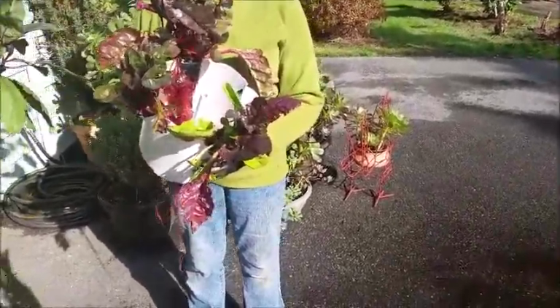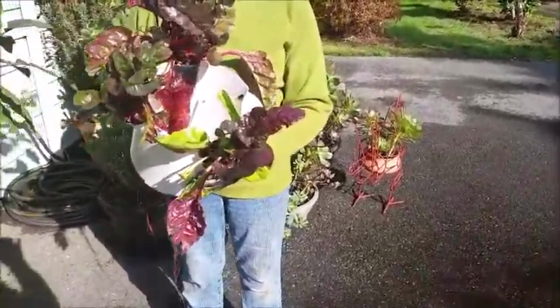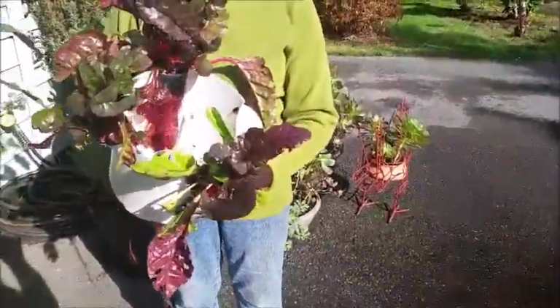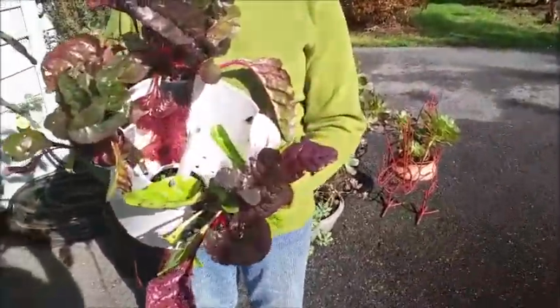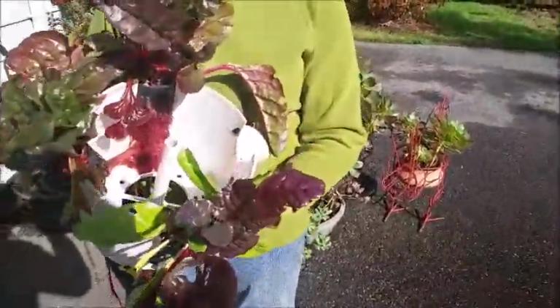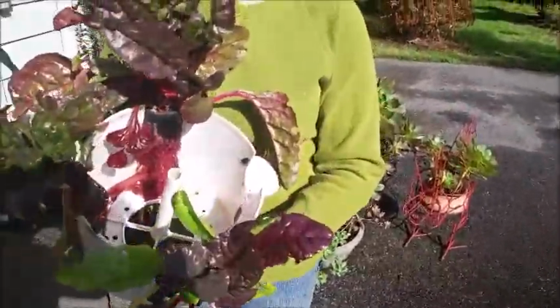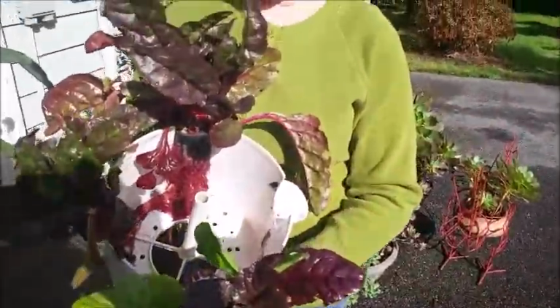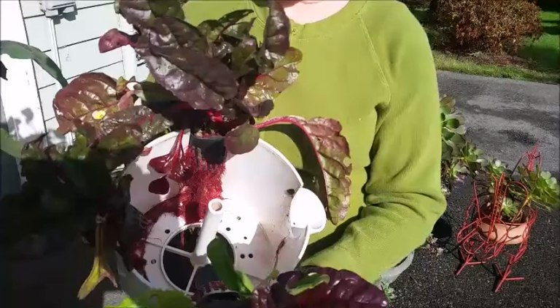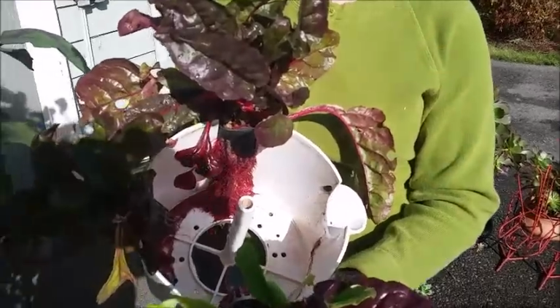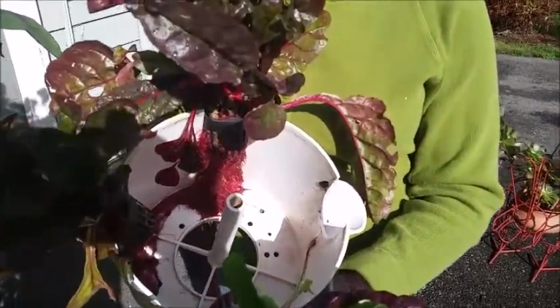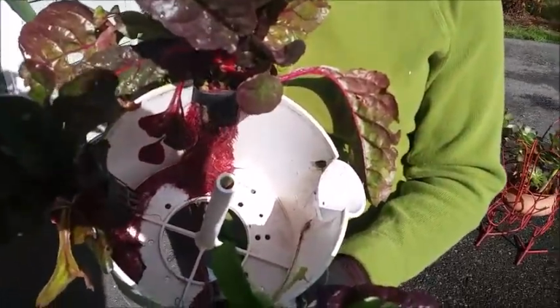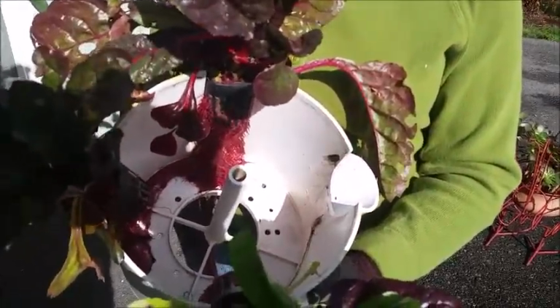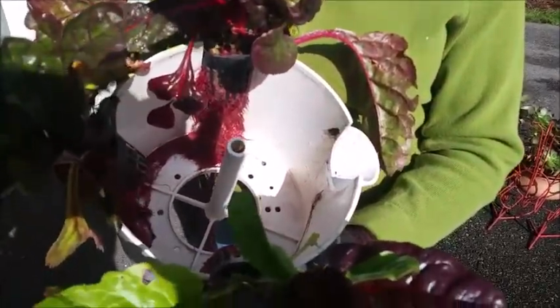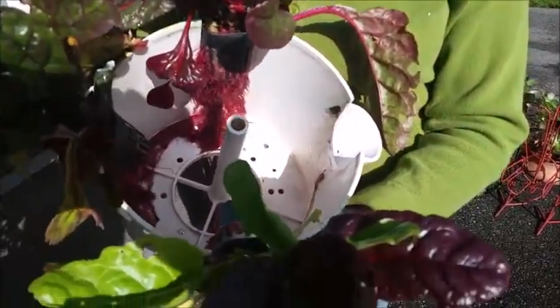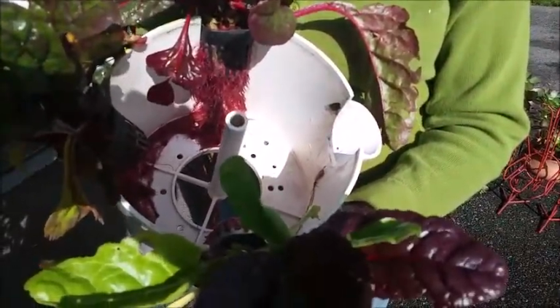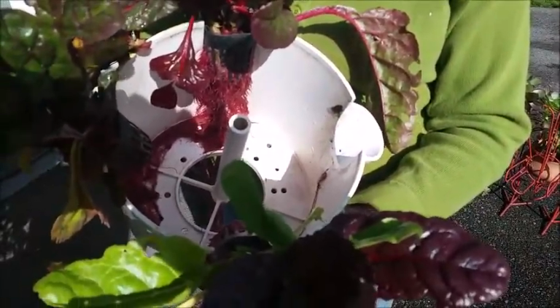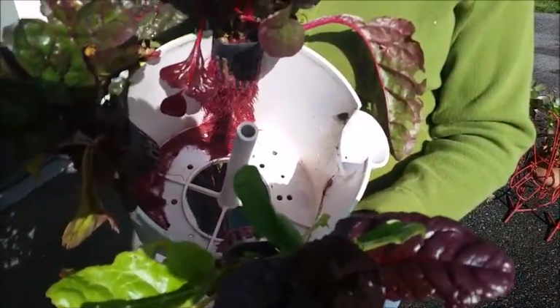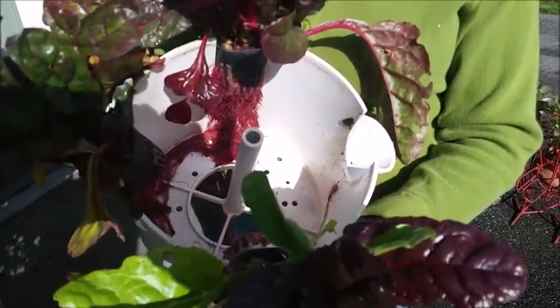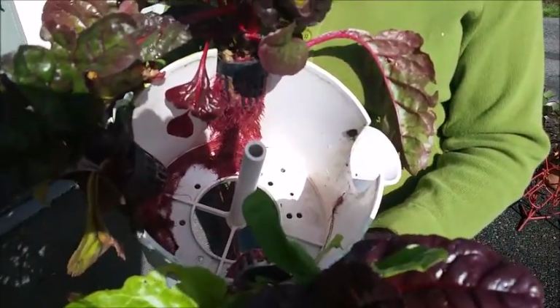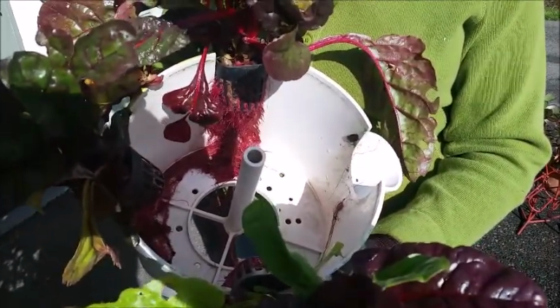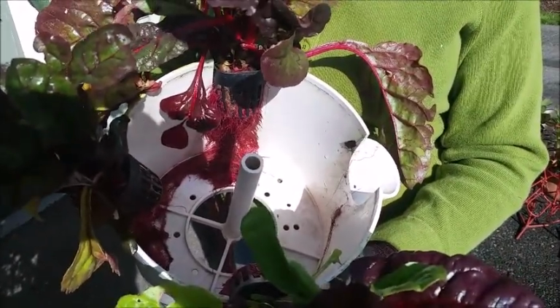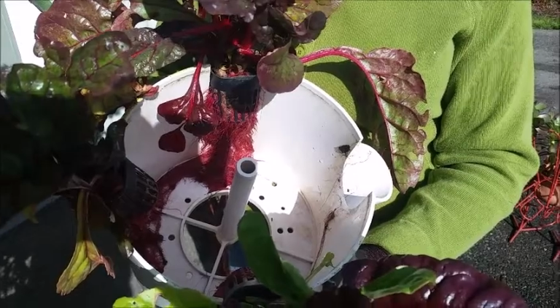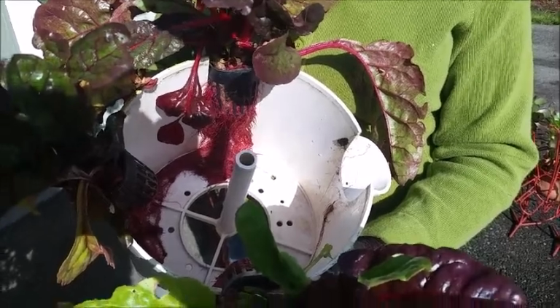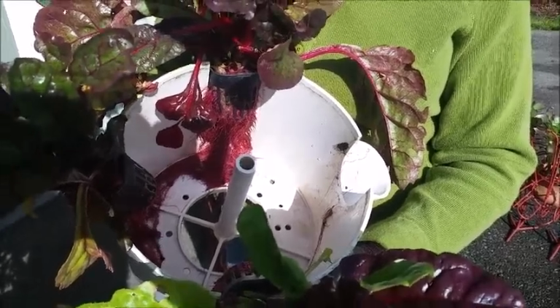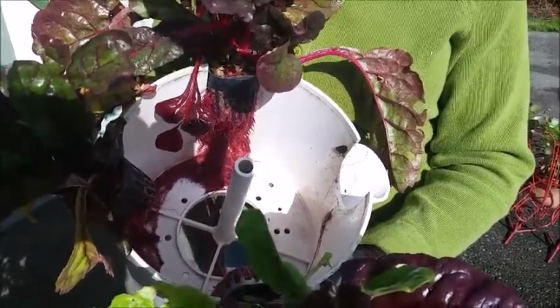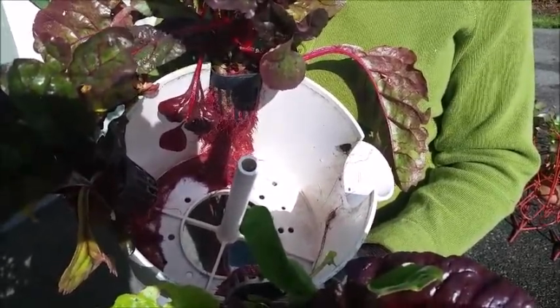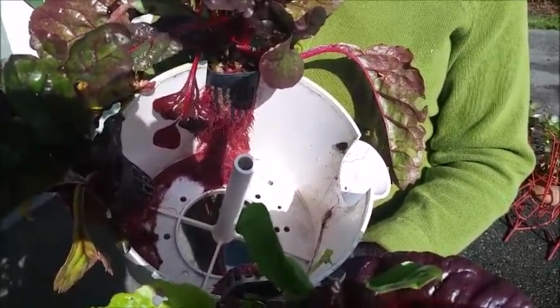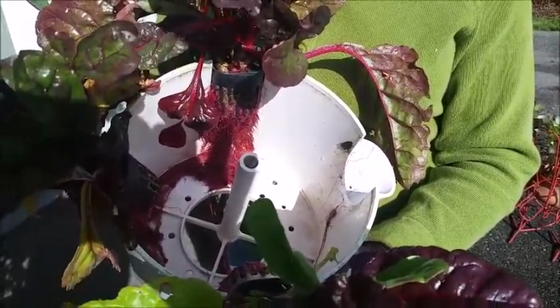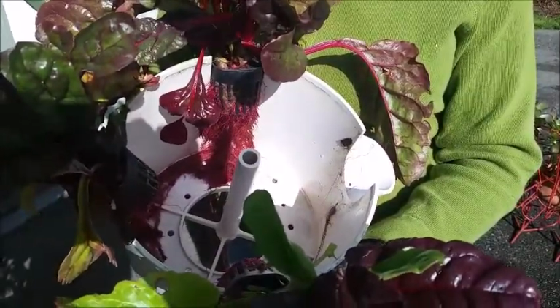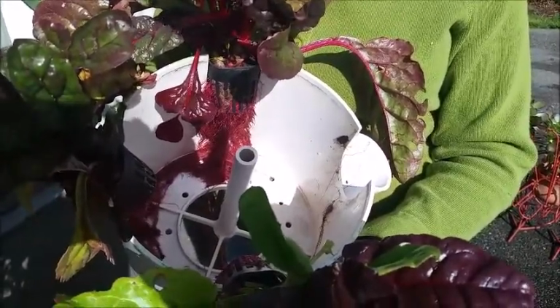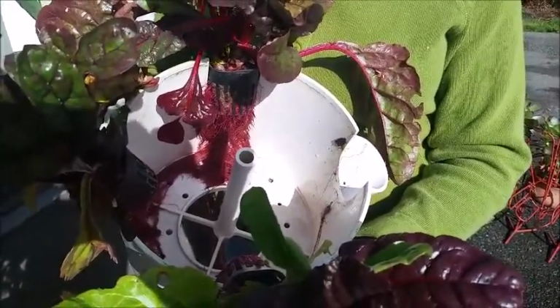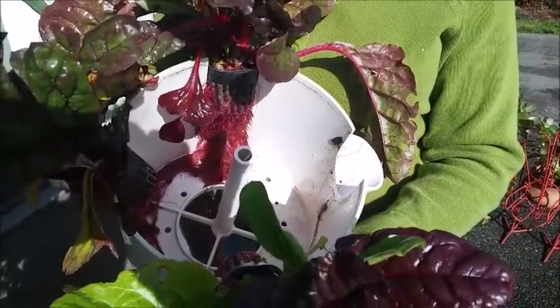What I wanted to make you aware of is the fact that this root structure is actually blocking the holes in the section for the nutrients to flow to the plants that were below it.